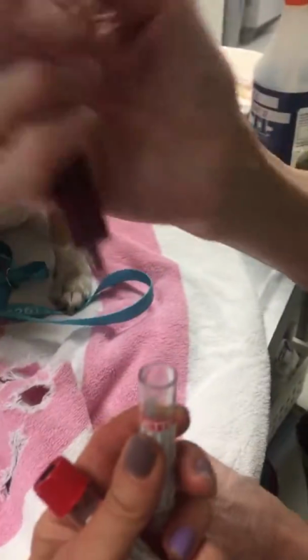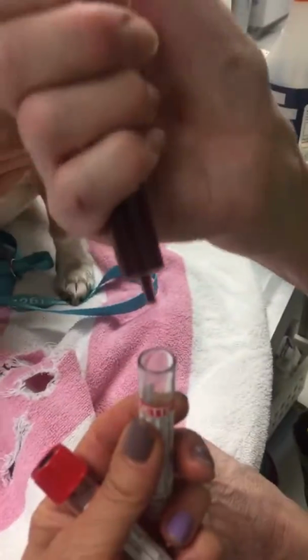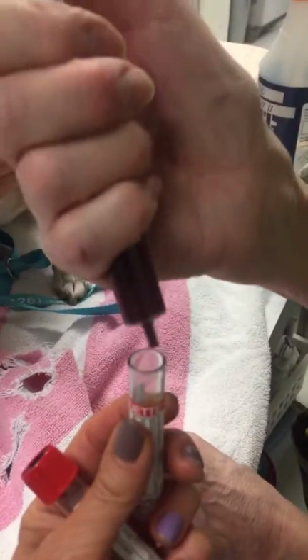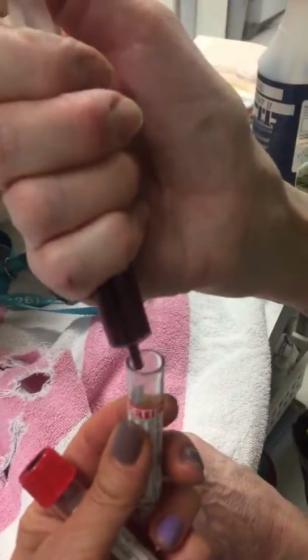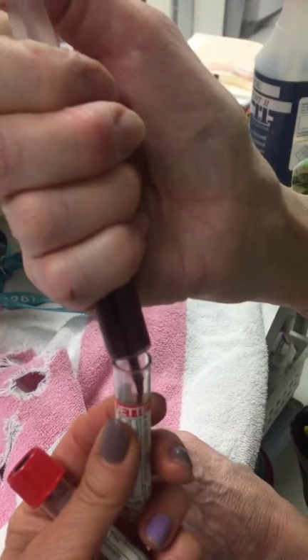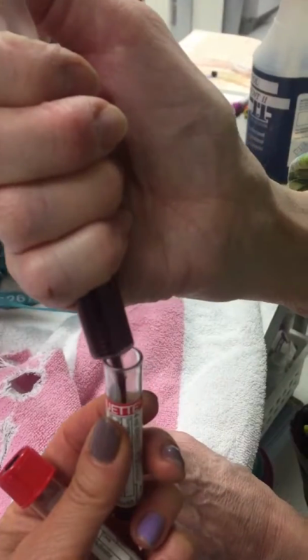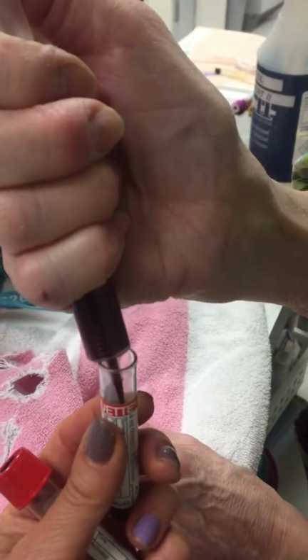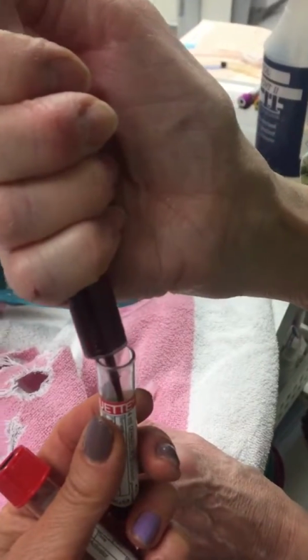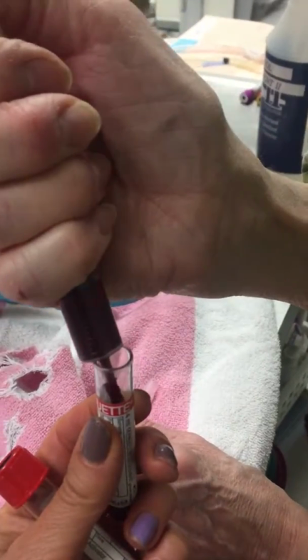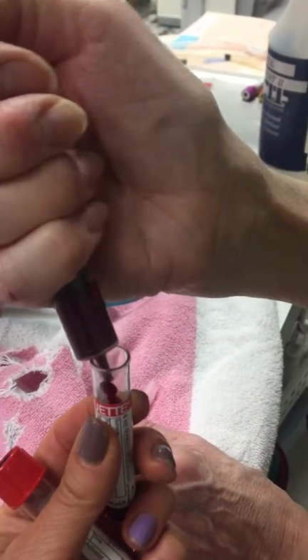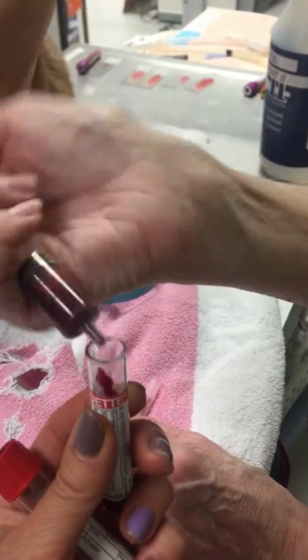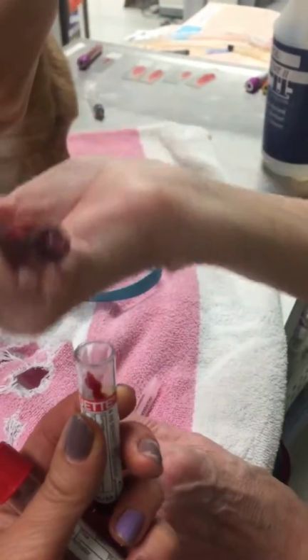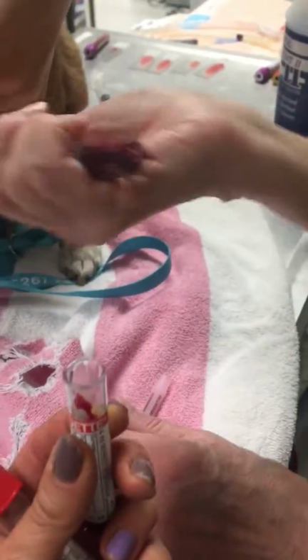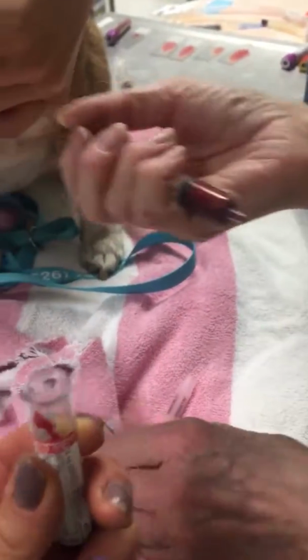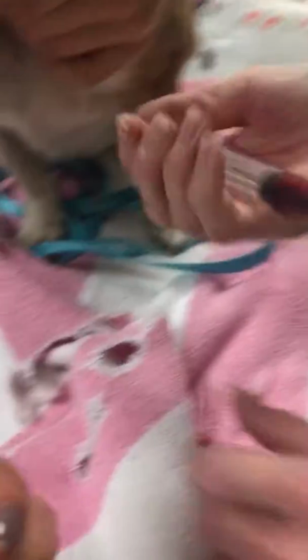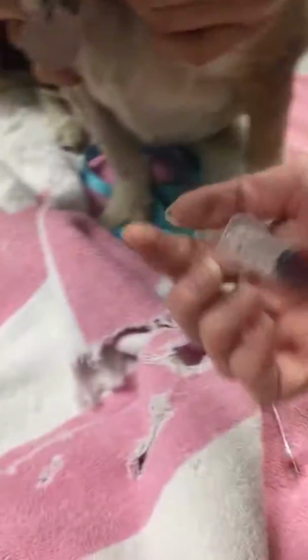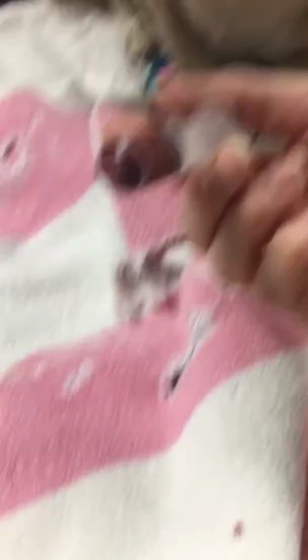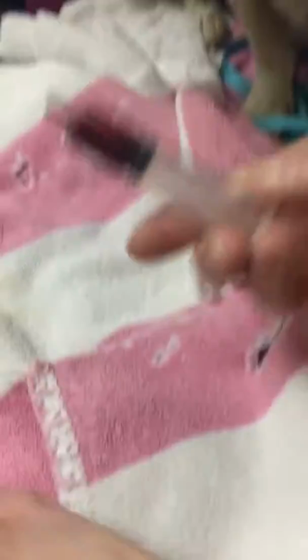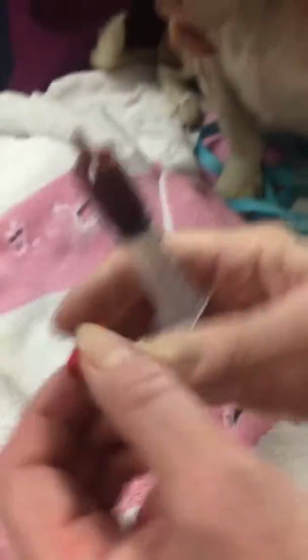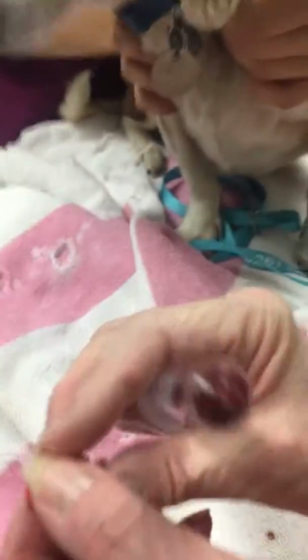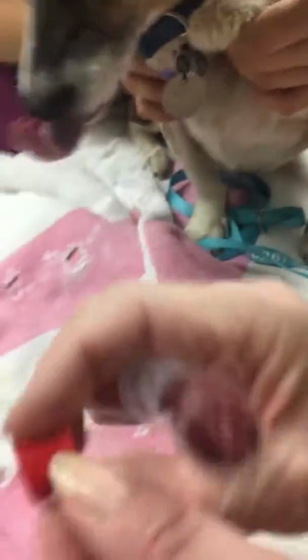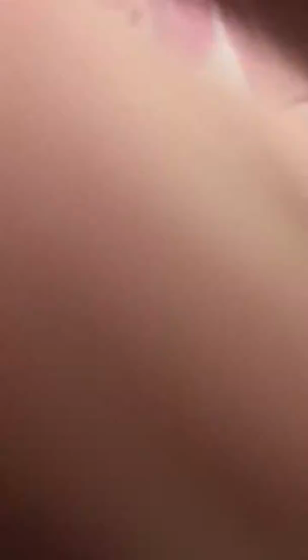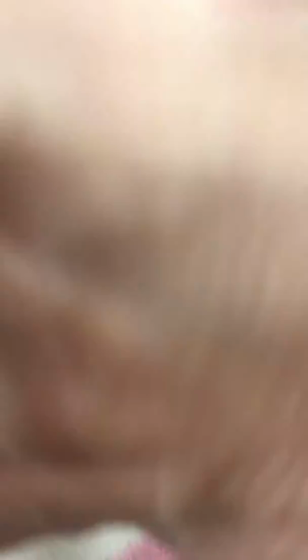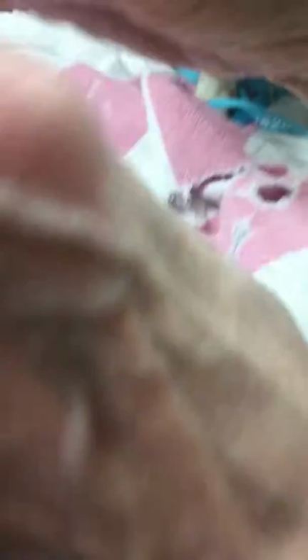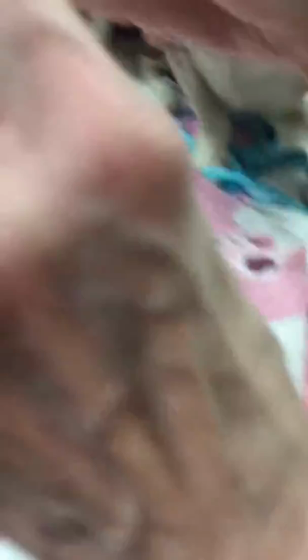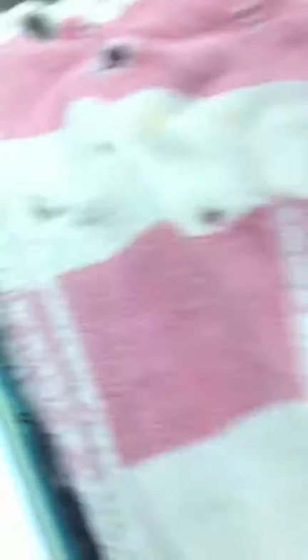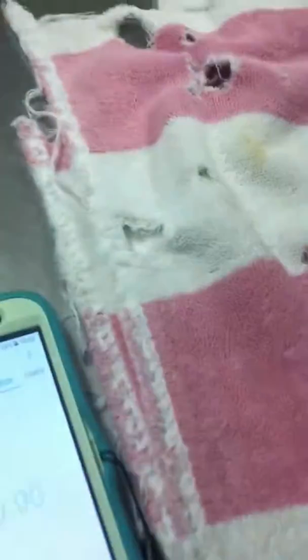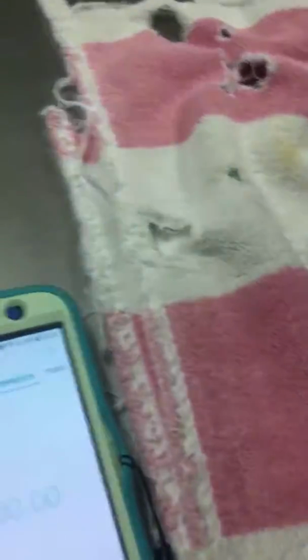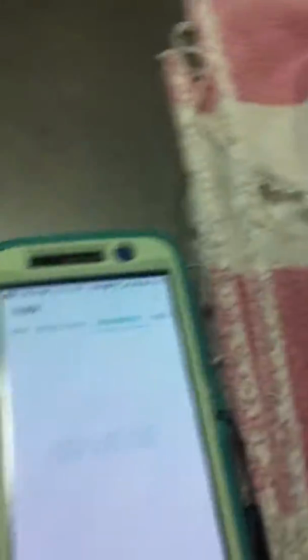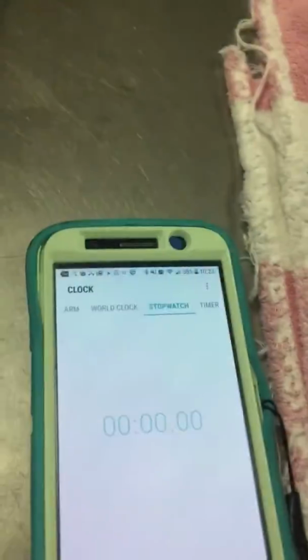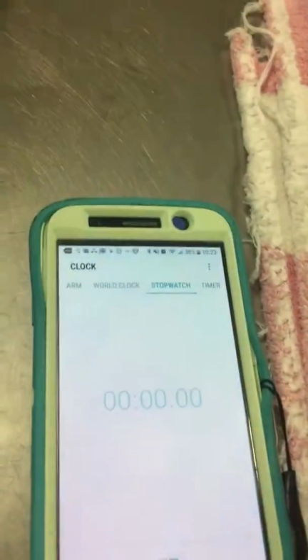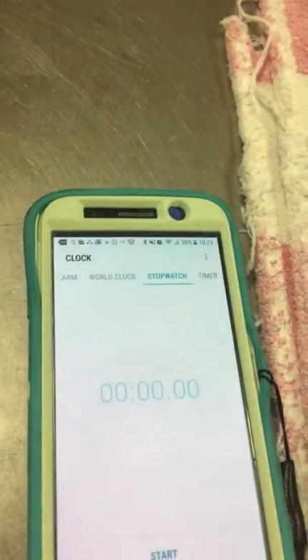It's already been incubated so it's at 98.6 degrees. Pop the top, we put the top in, and start the timer right when it goes in. The timer's starting.